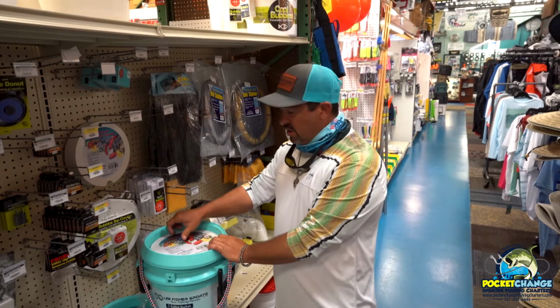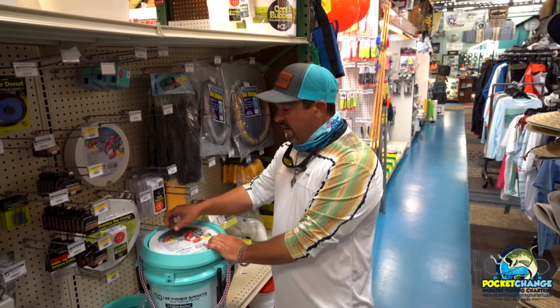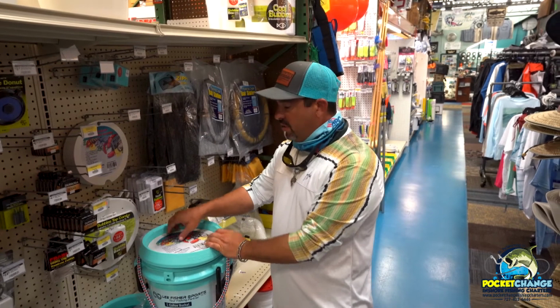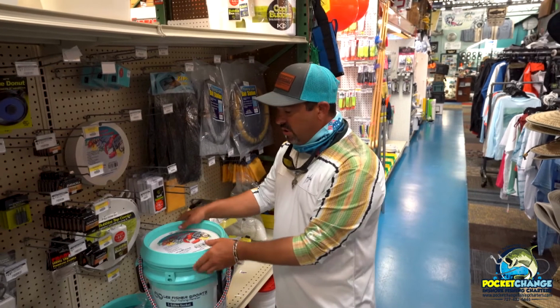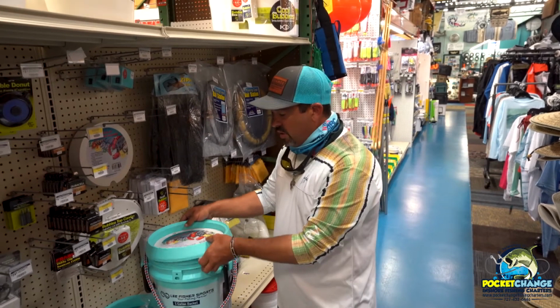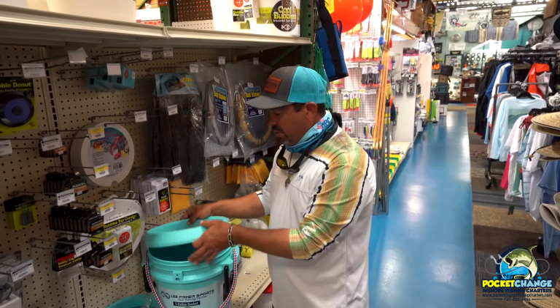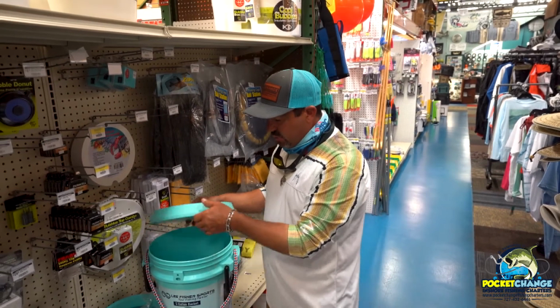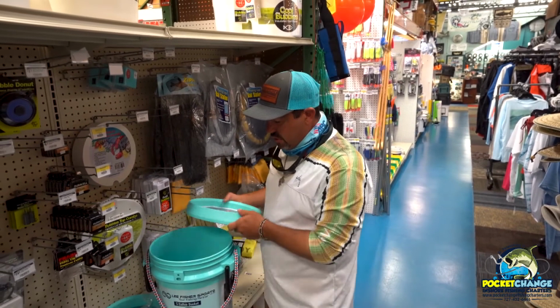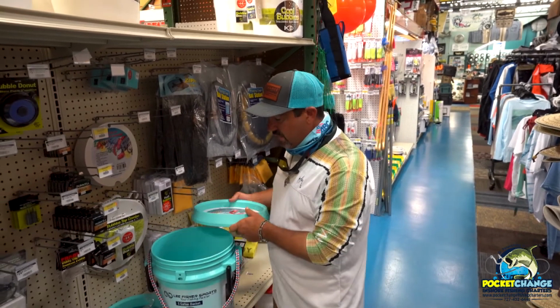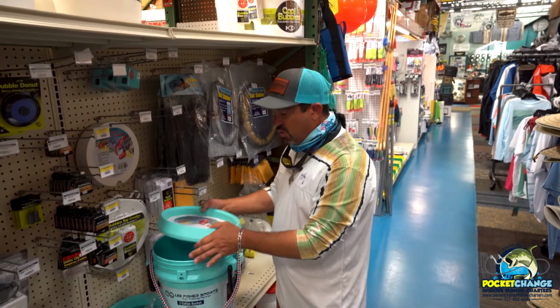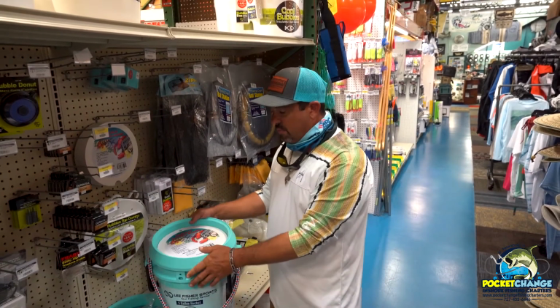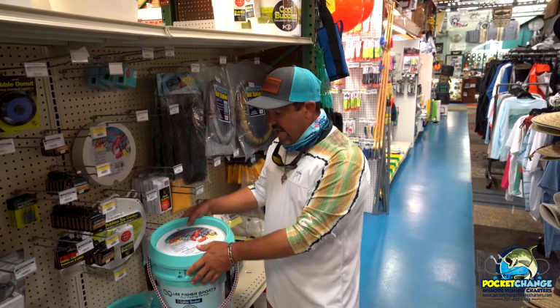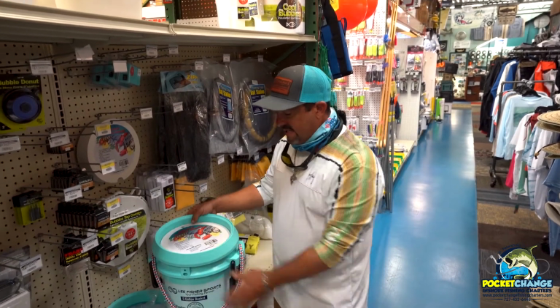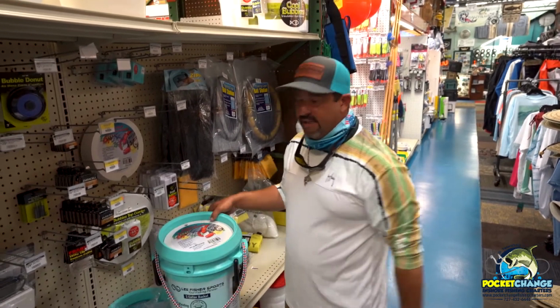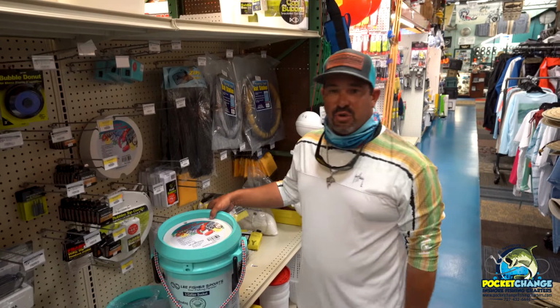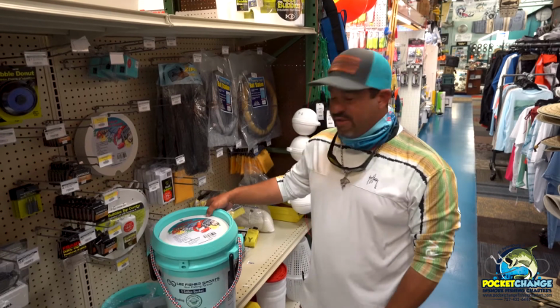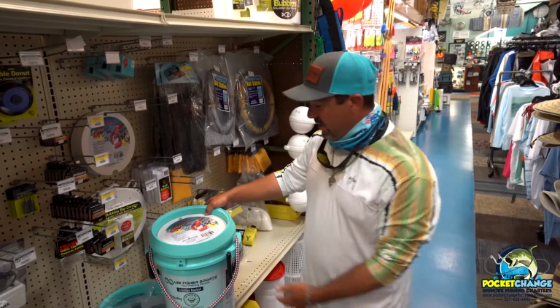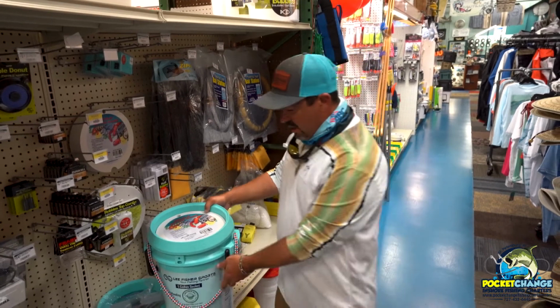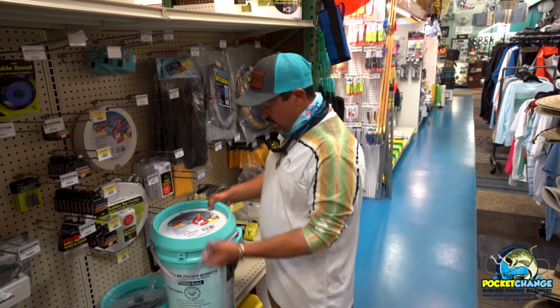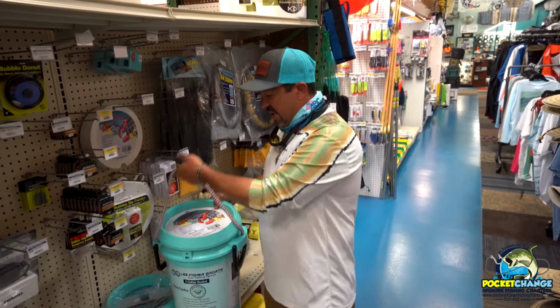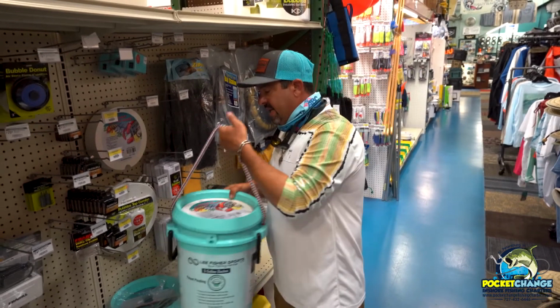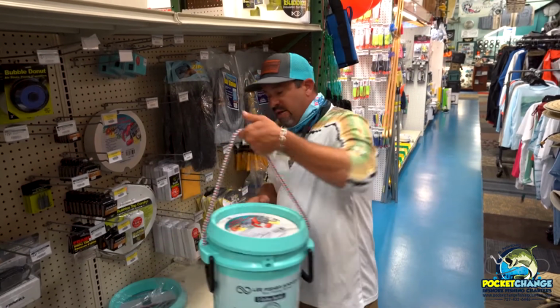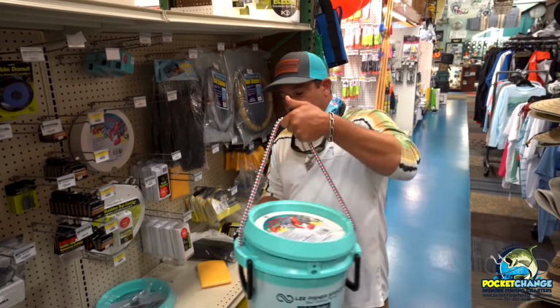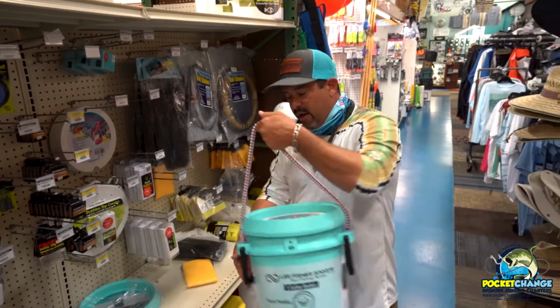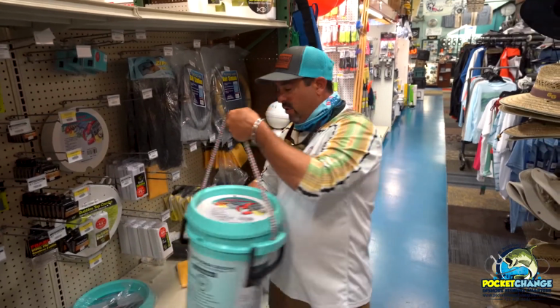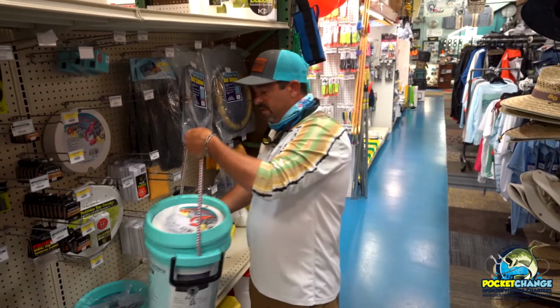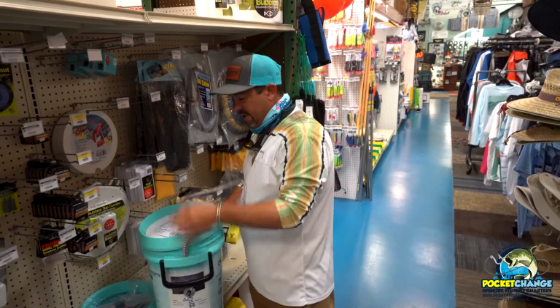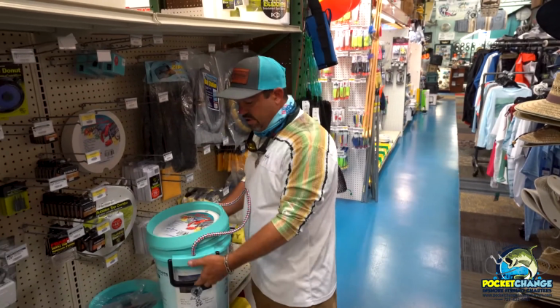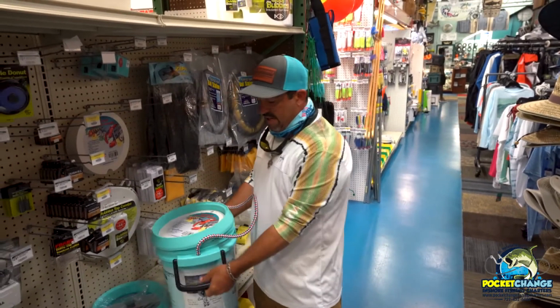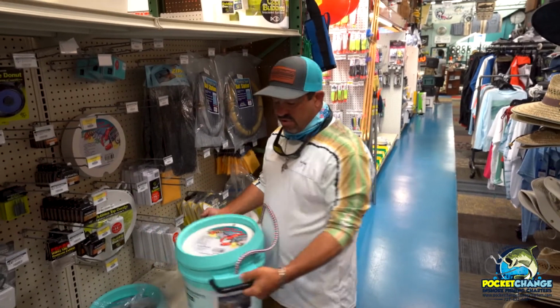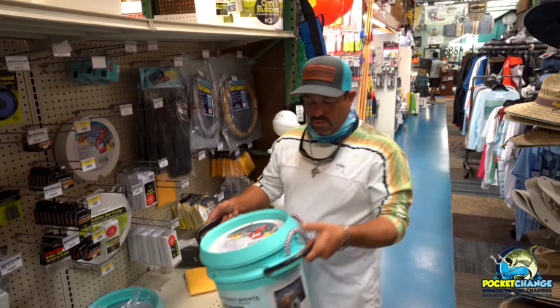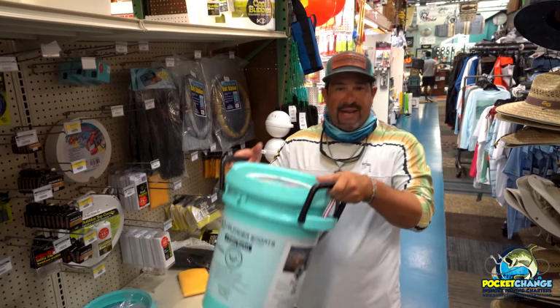So it's very versatile — you can do a number of things with it. You can use it for storage, put your cast net in it, or store anything in it. It's got a nice handy rope for carrying, or if it's really heavy, you've got handles on both sides.